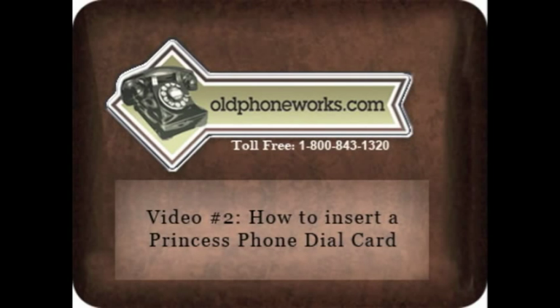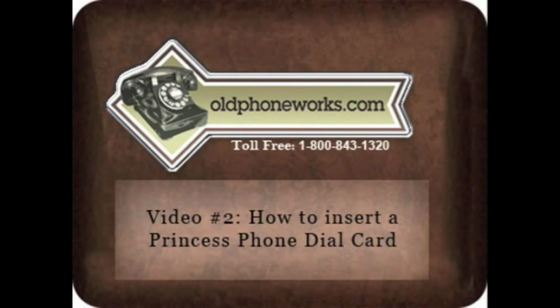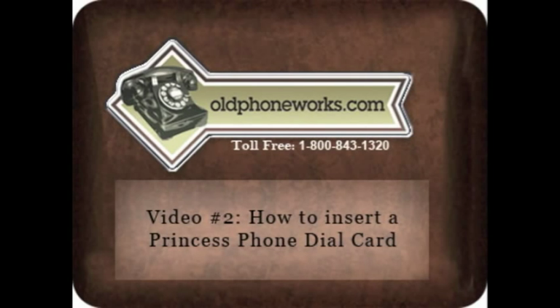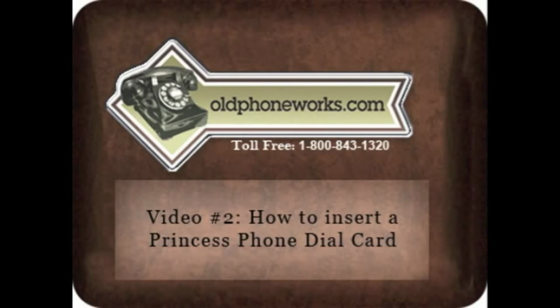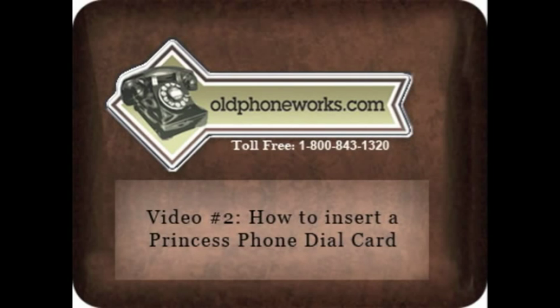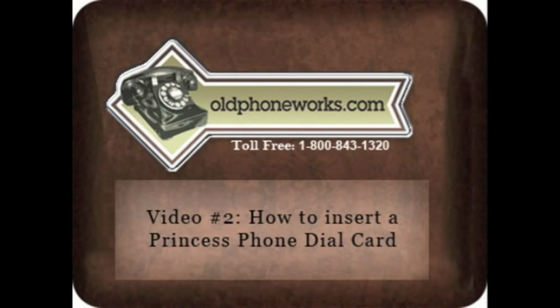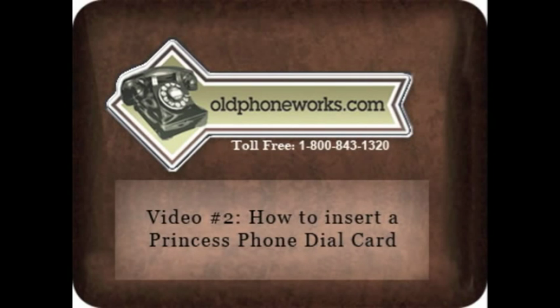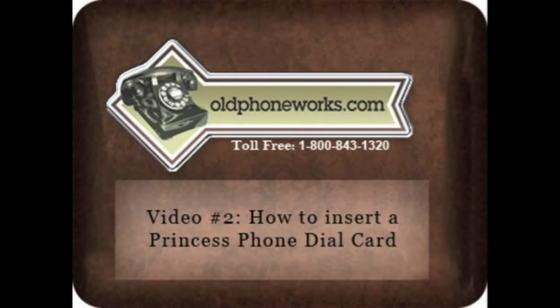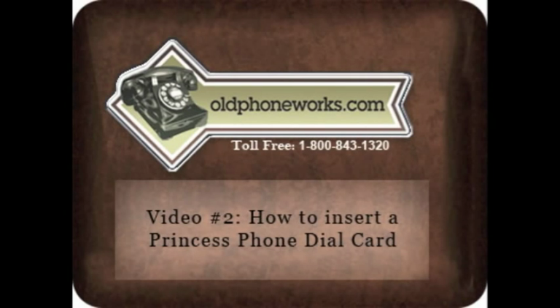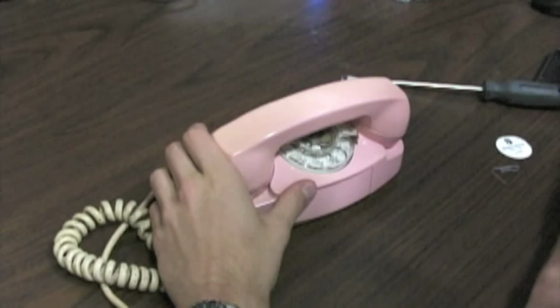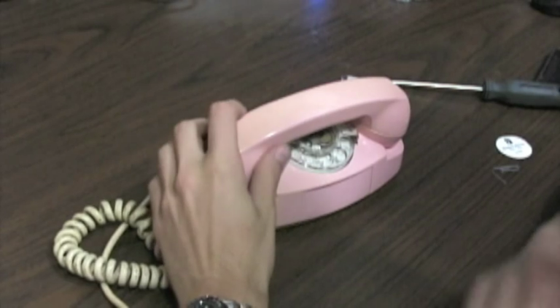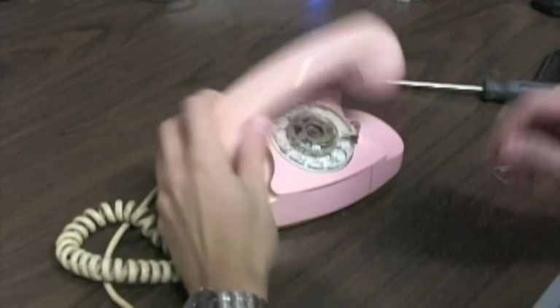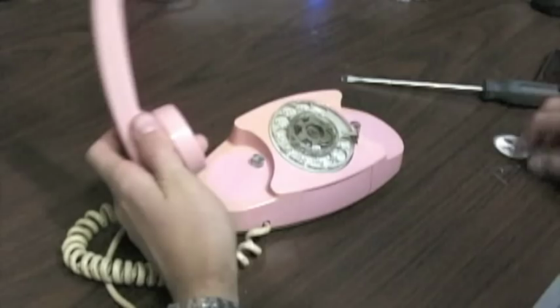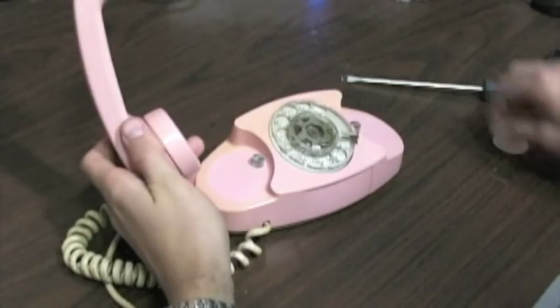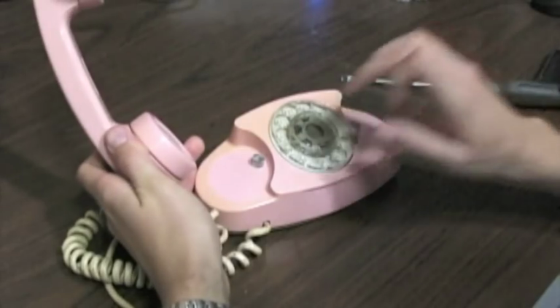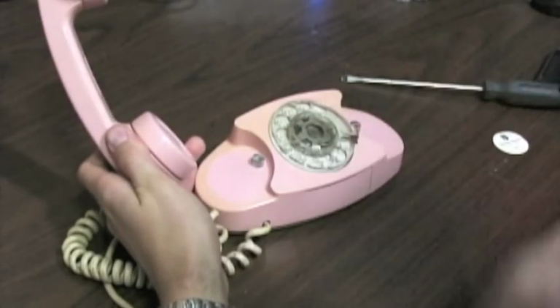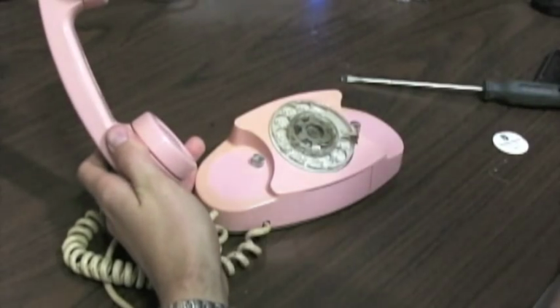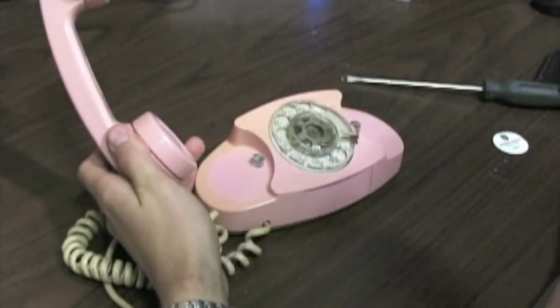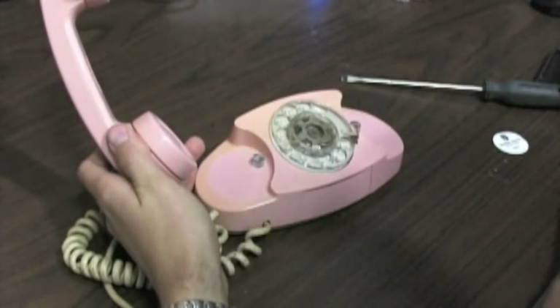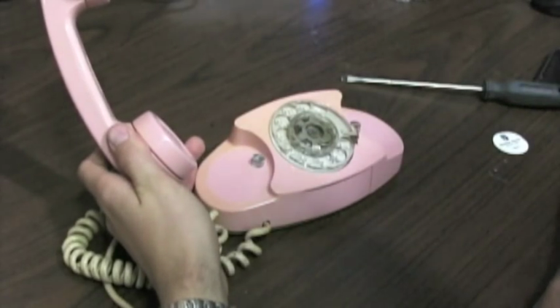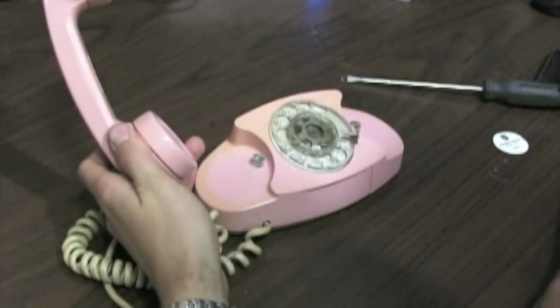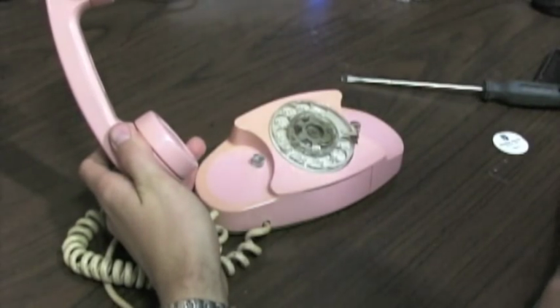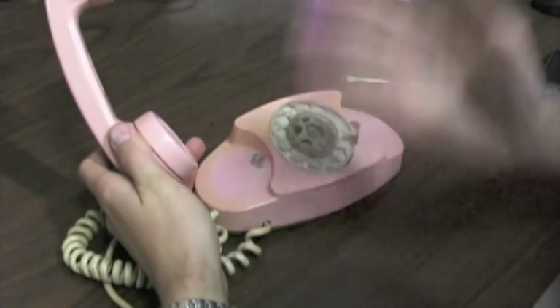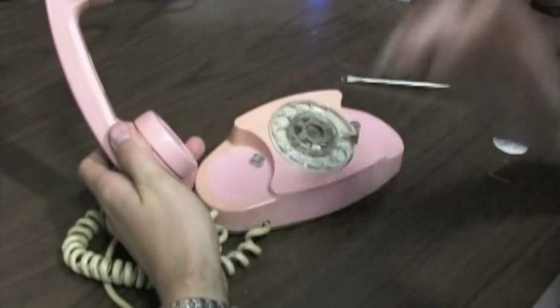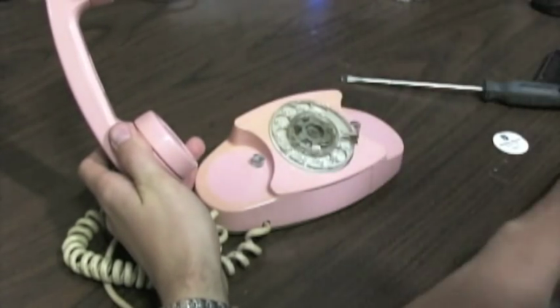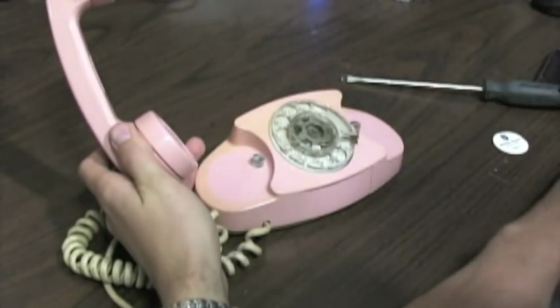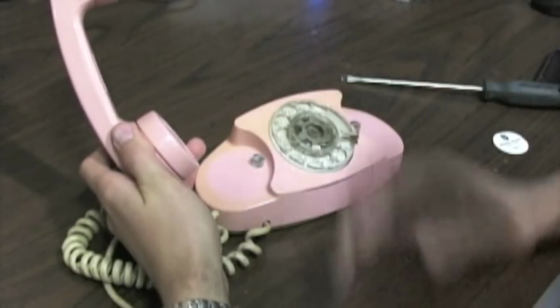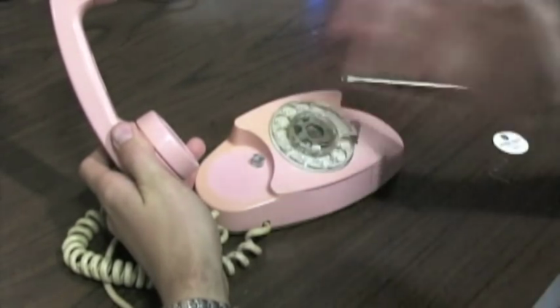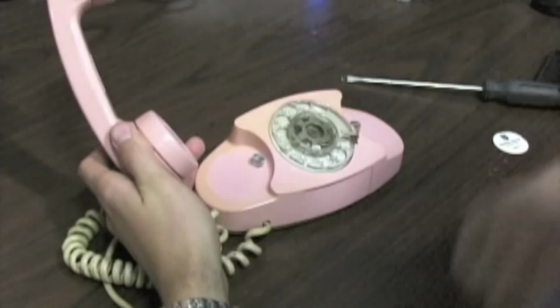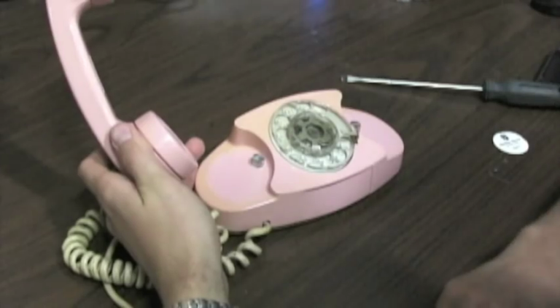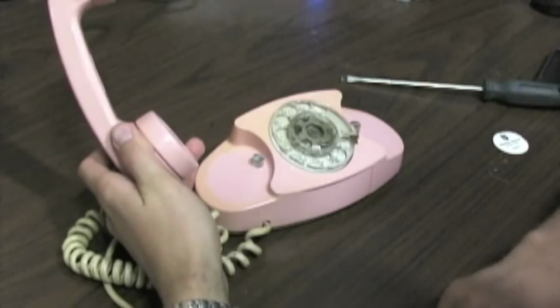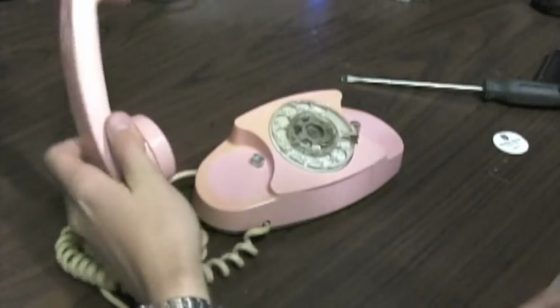Welcome to Old Phoneworks. Today I'm going to show you how to put a dial card into the centre of your Princess phone dial, 500 set, or any other plastic dial of this sort.